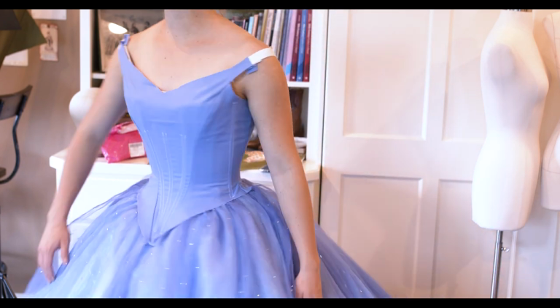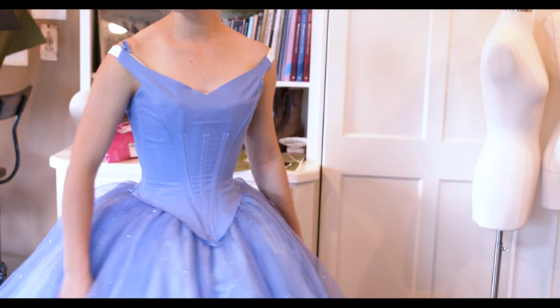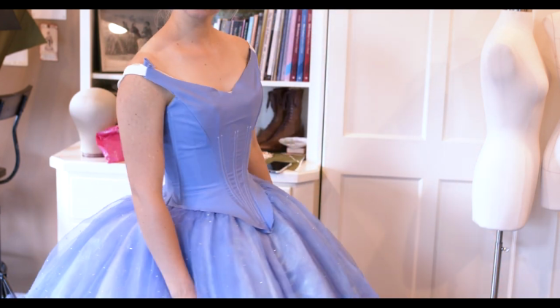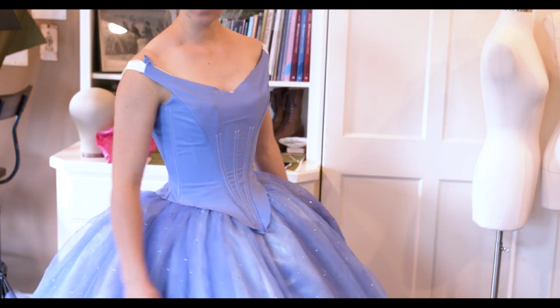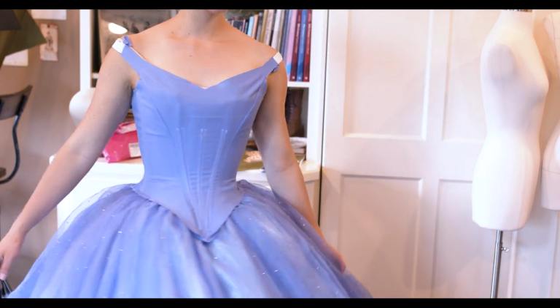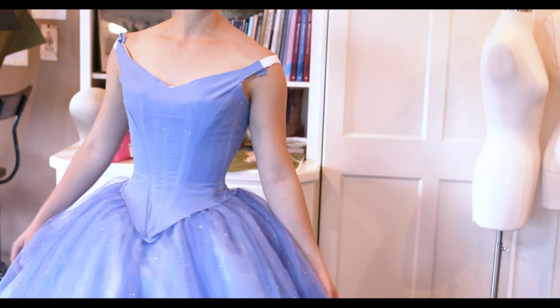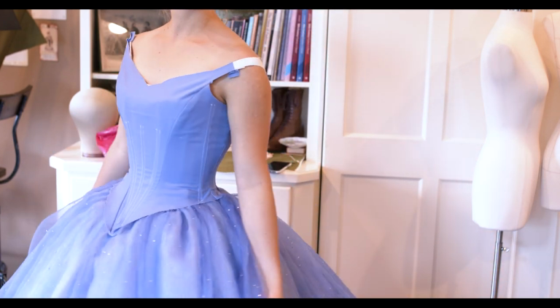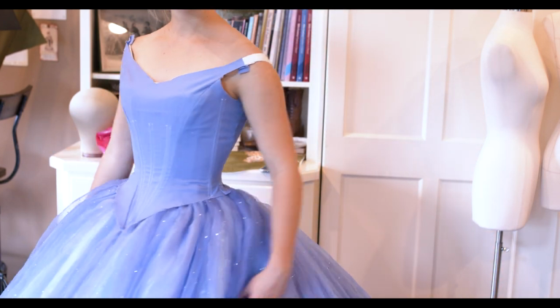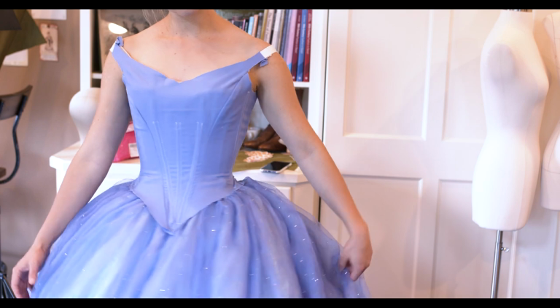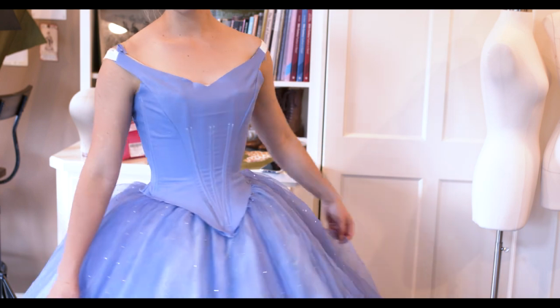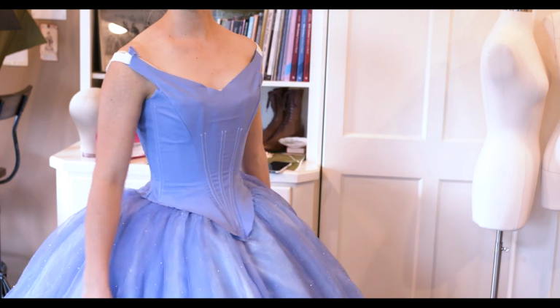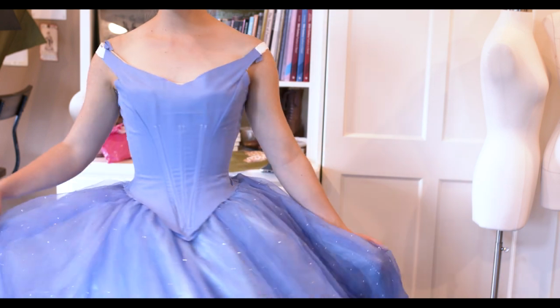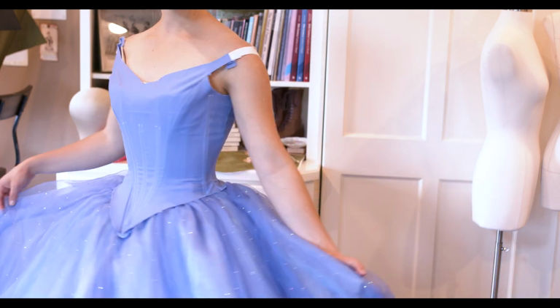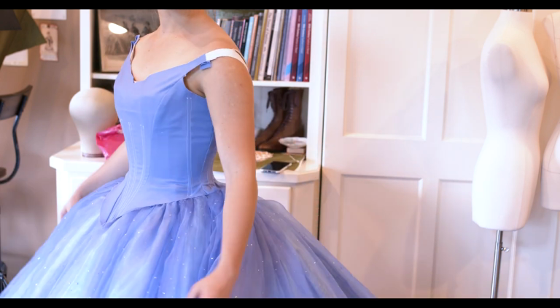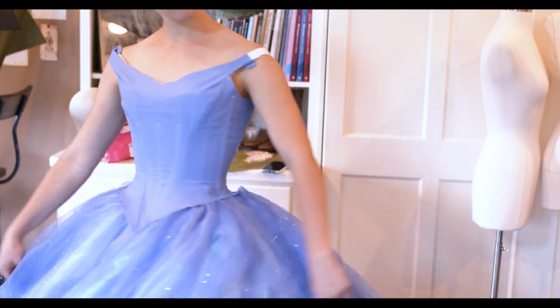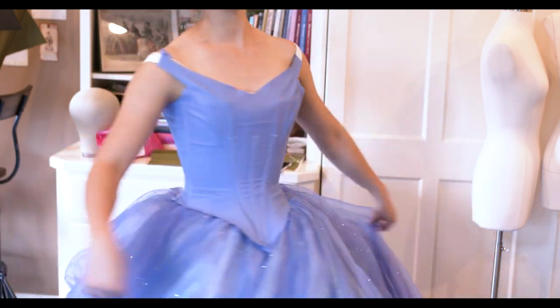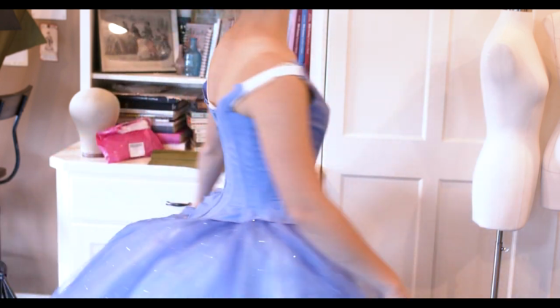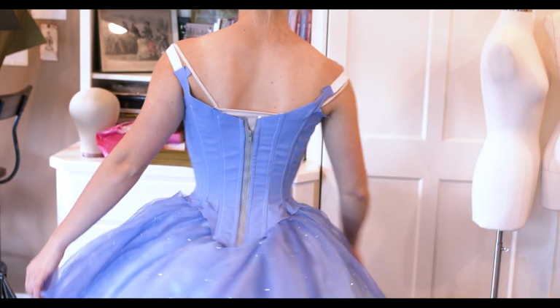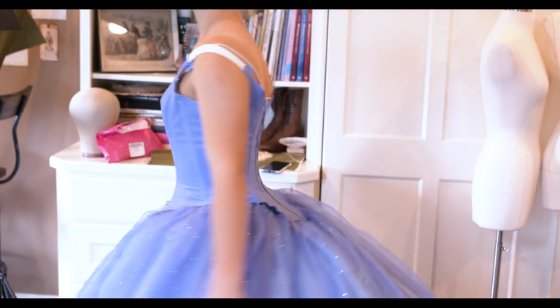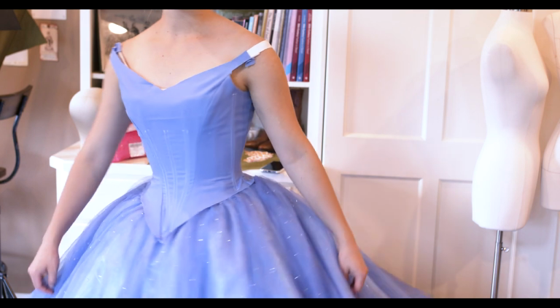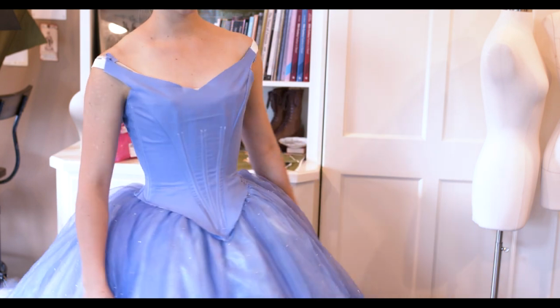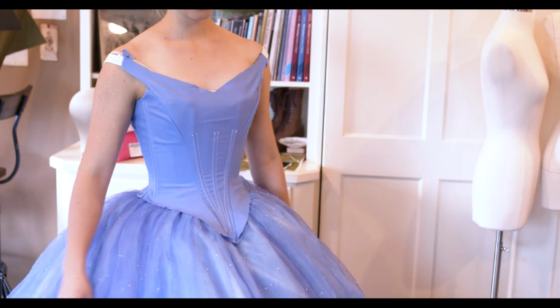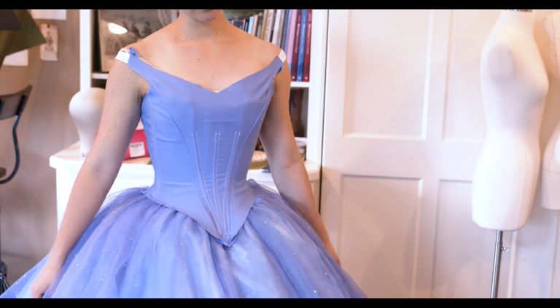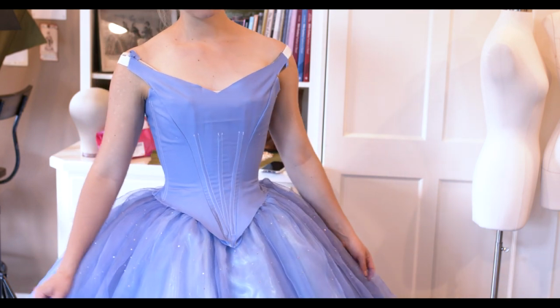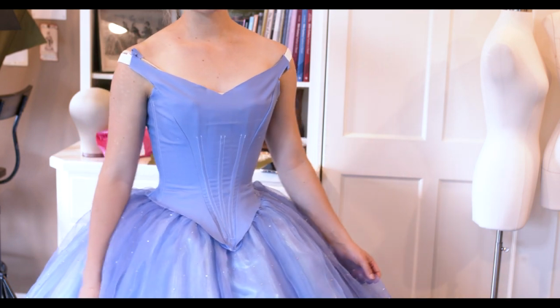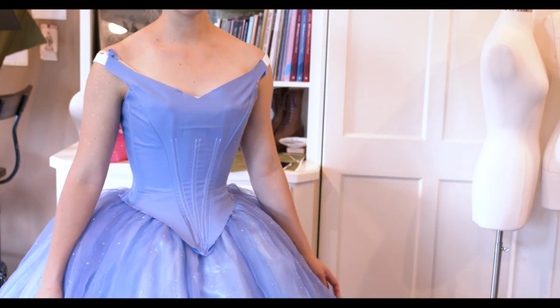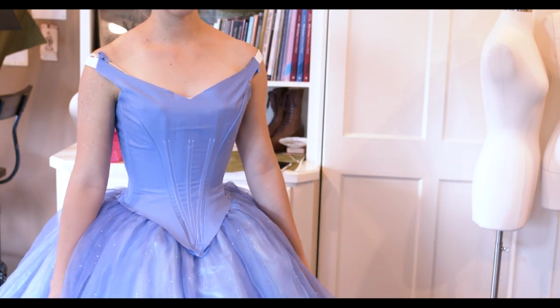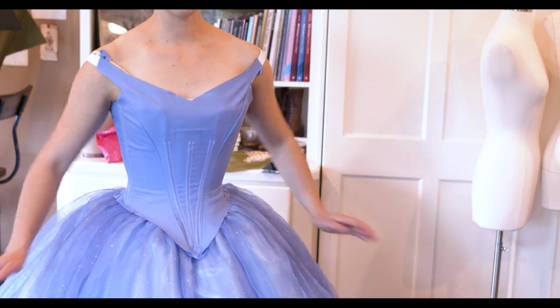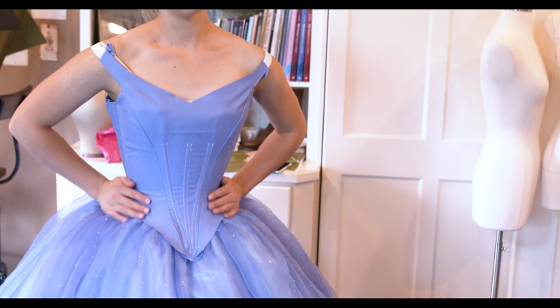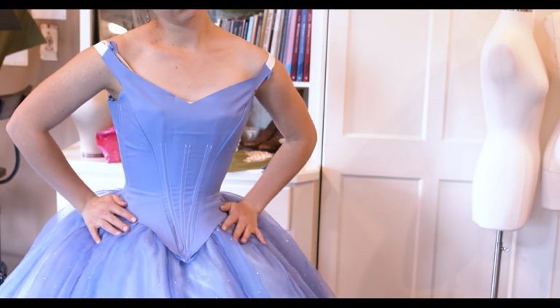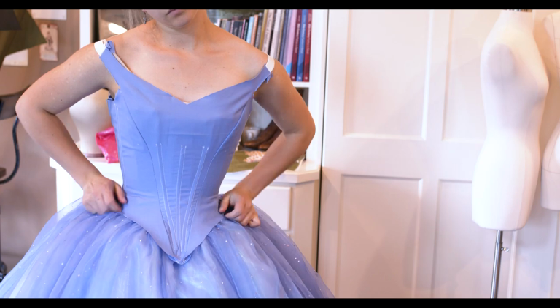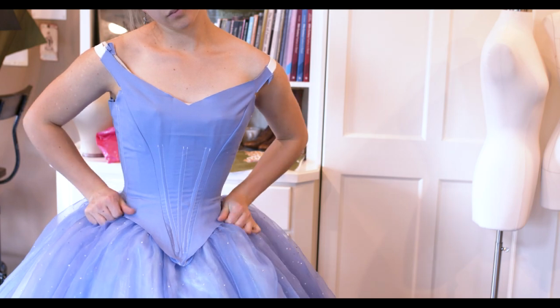Kind of scary. Honestly, I probably should have made a third mockup just to be safe, but mockups are really my least favorite thing to do, so I tend to cut it a bit short sometimes on that process.